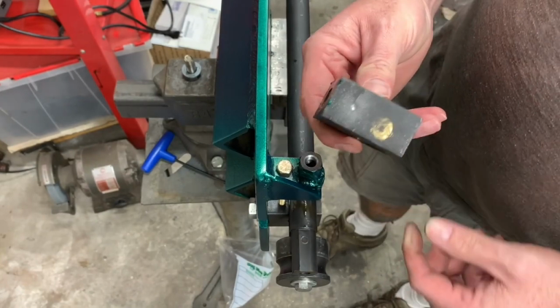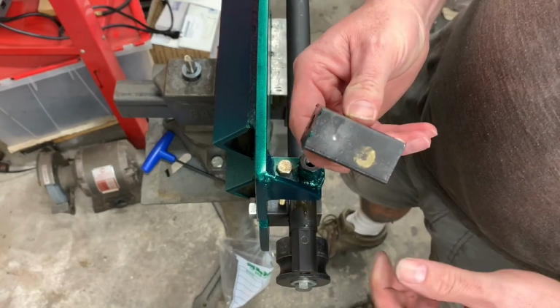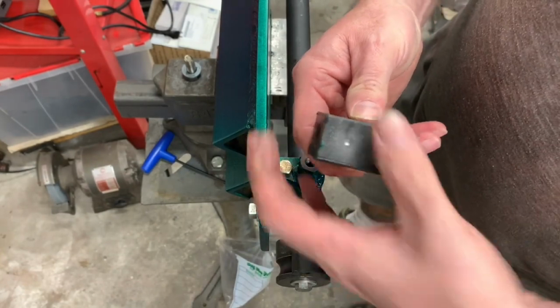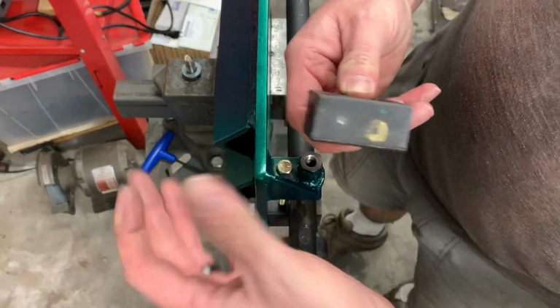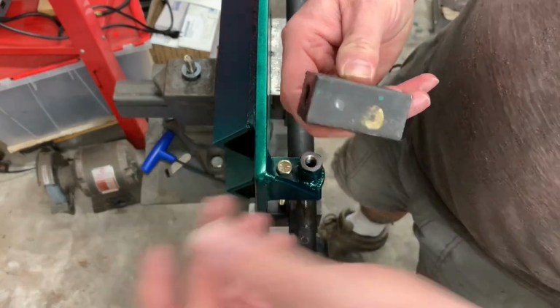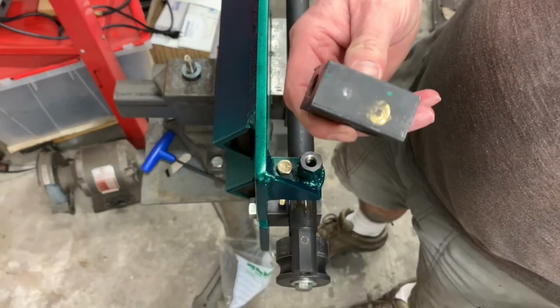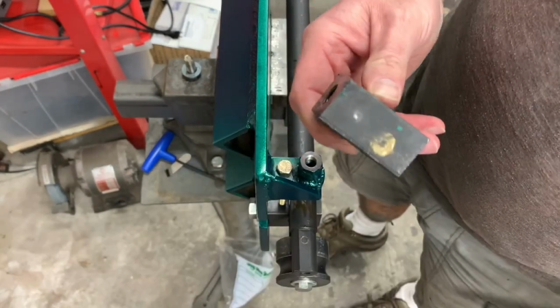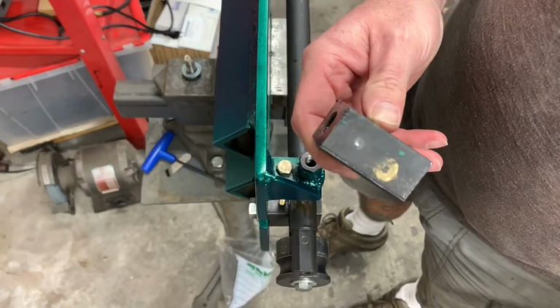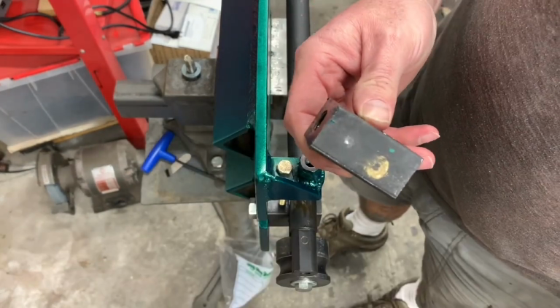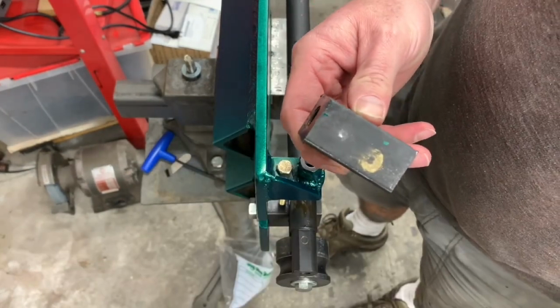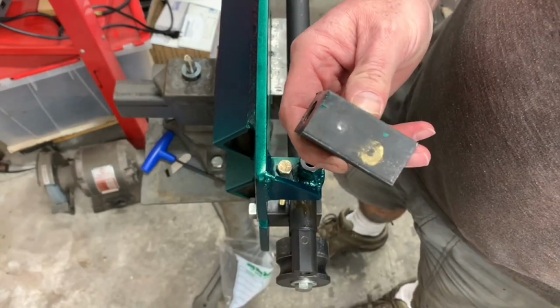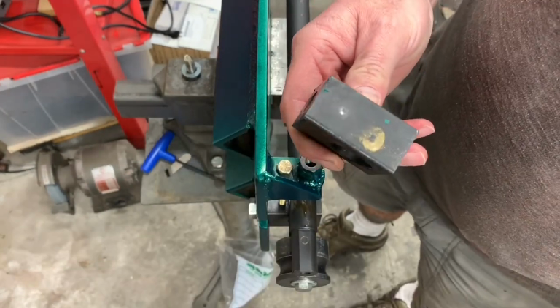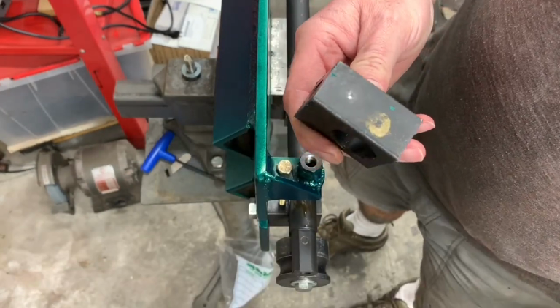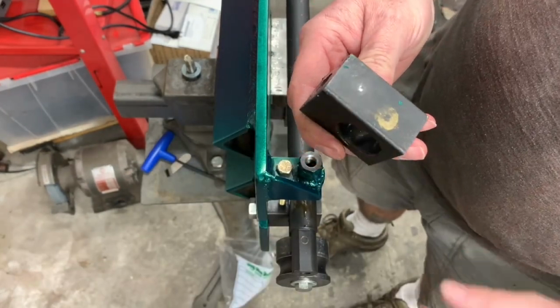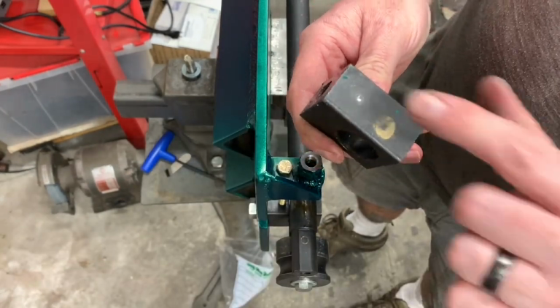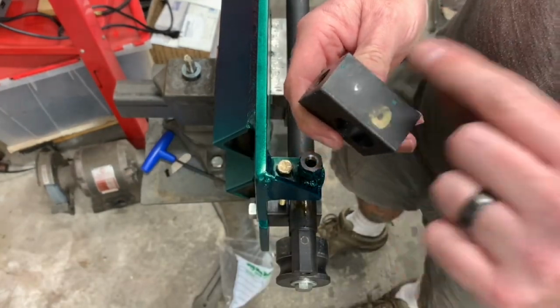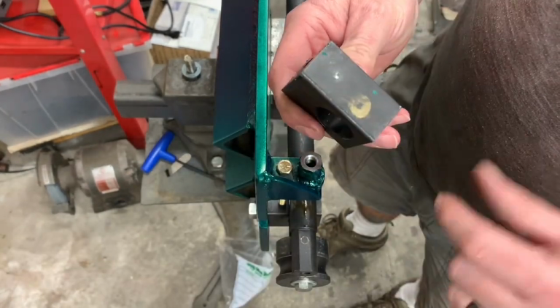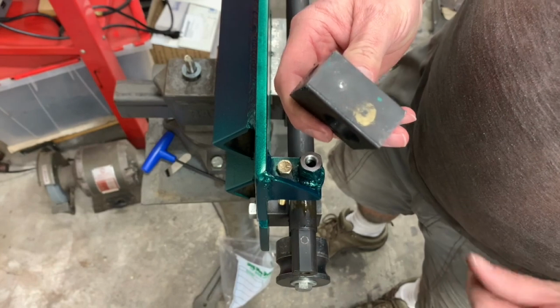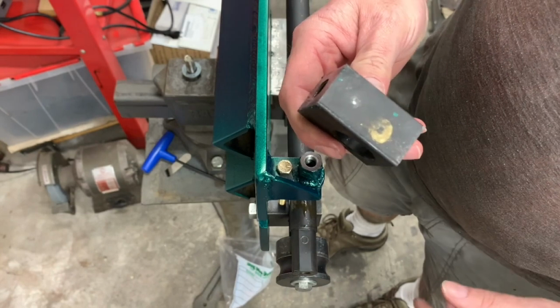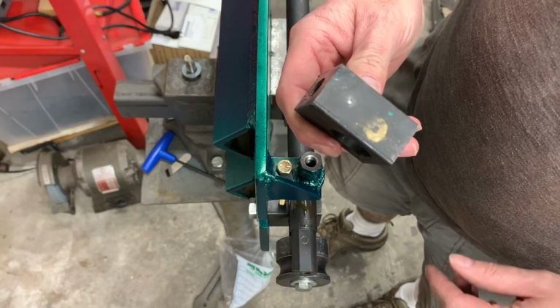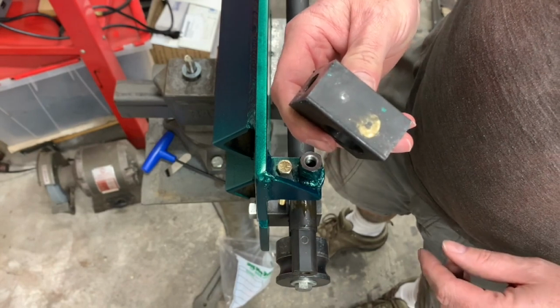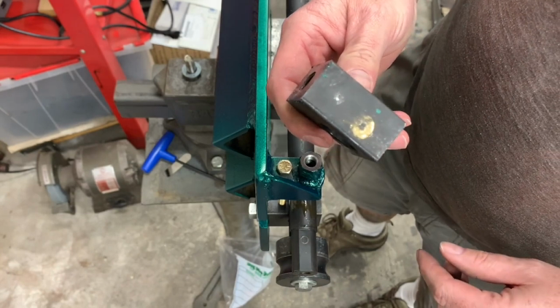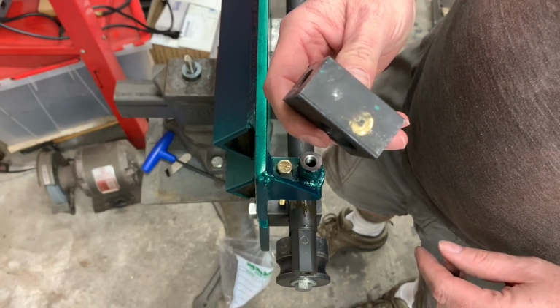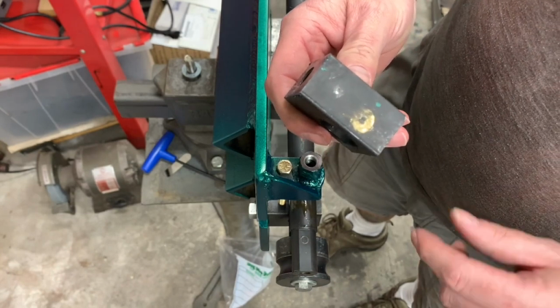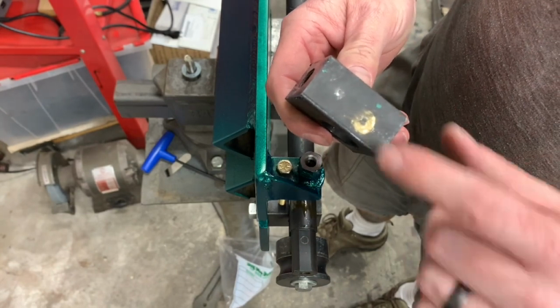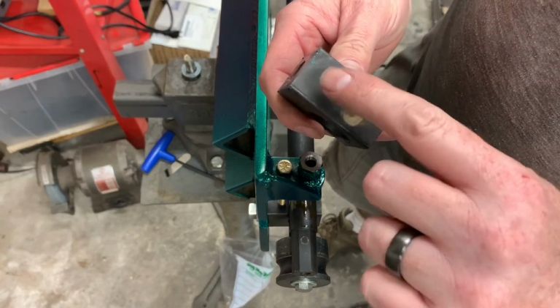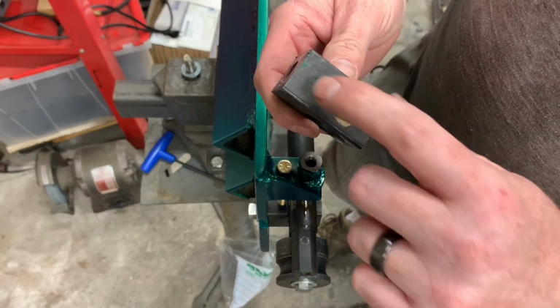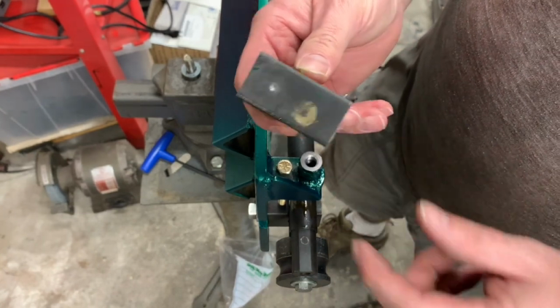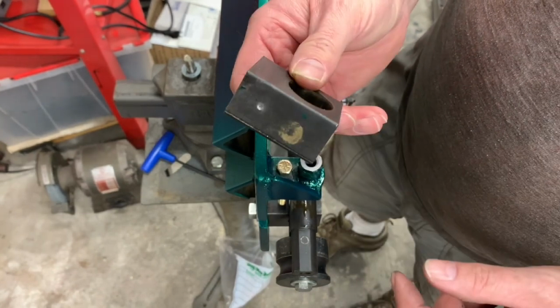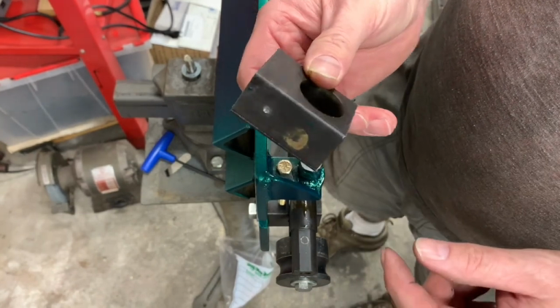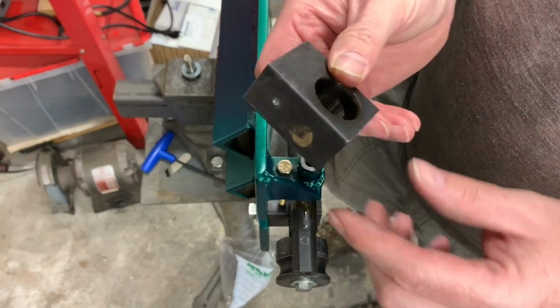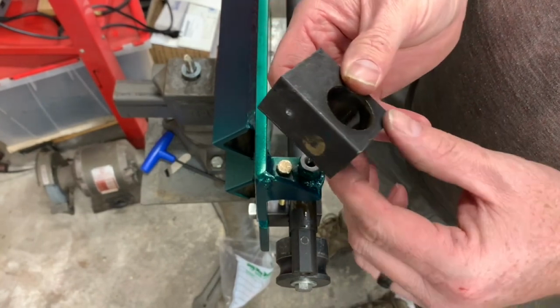As you can see, there's my mark from the drill passing through, so that's where I will center my drilled hole that I will tap out.